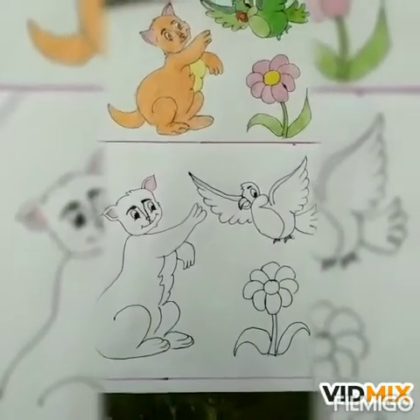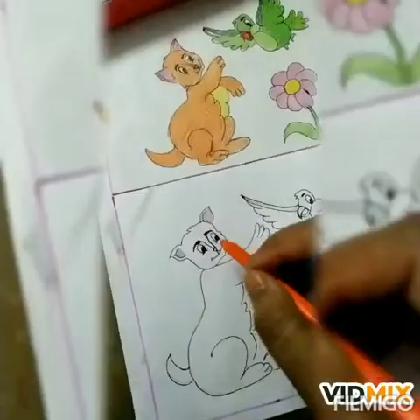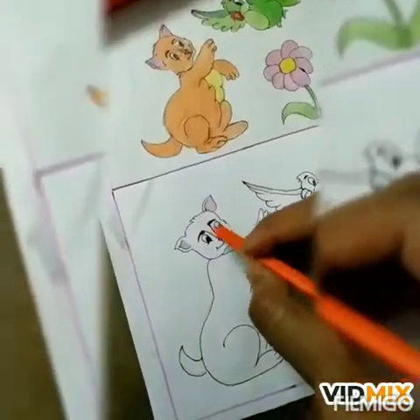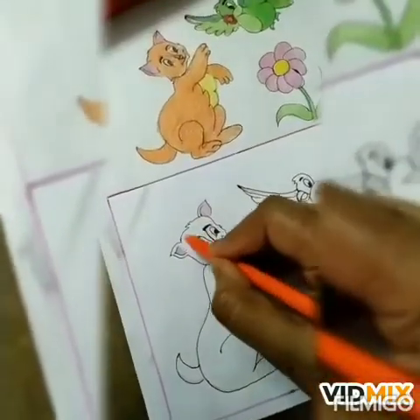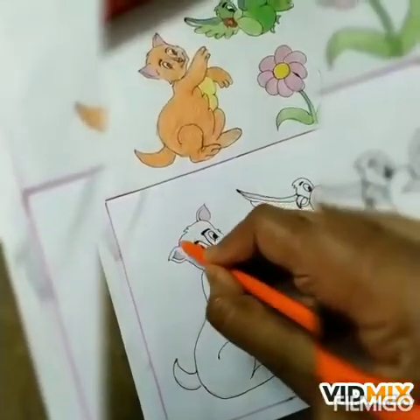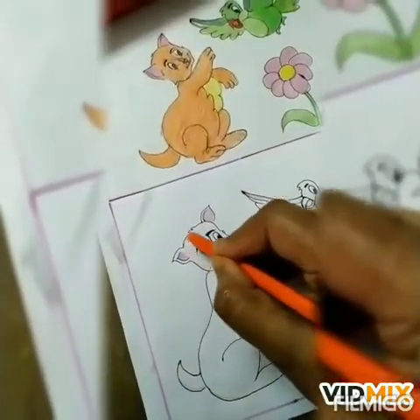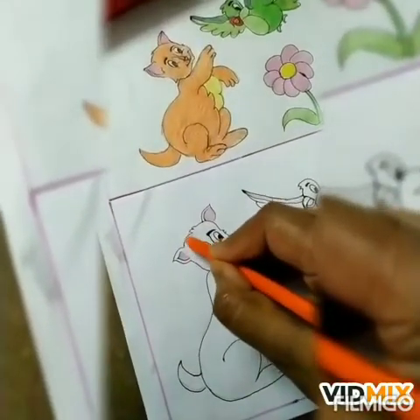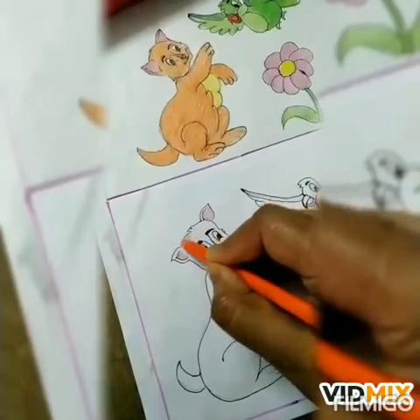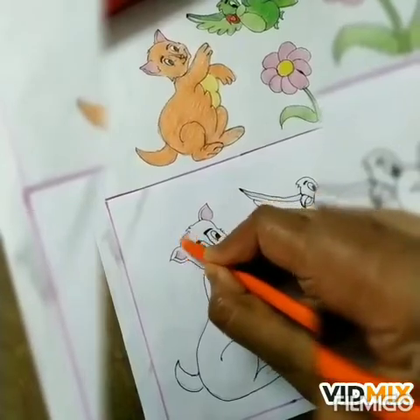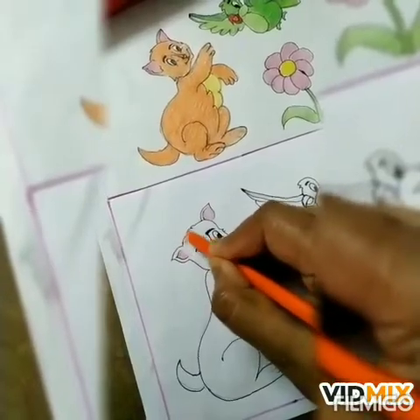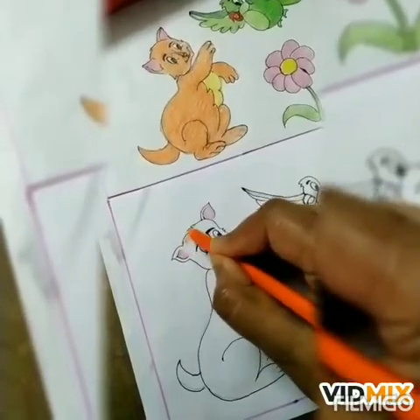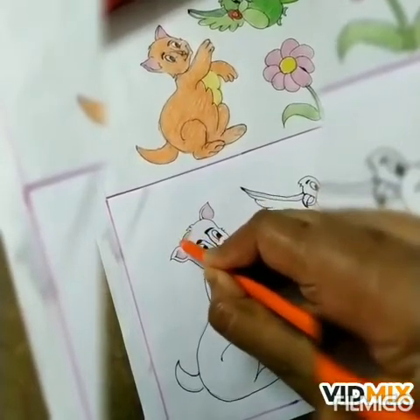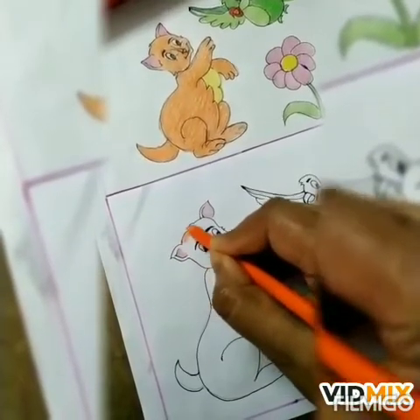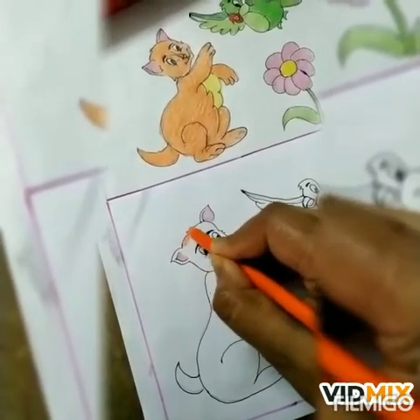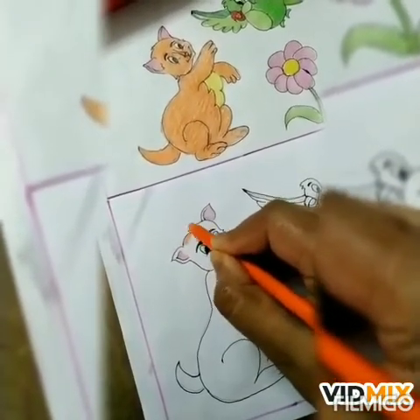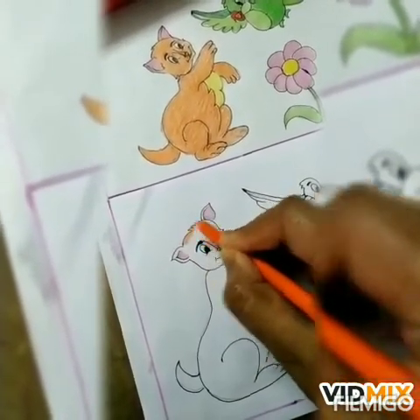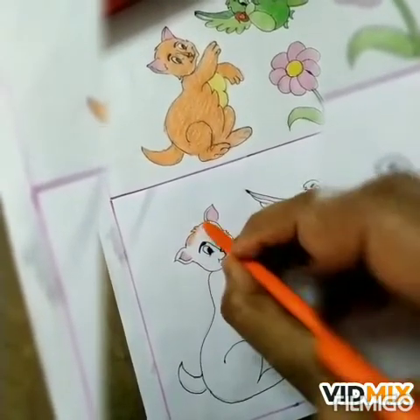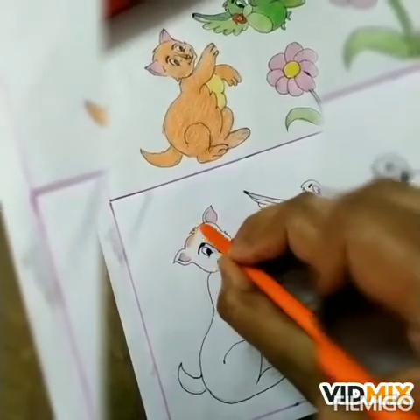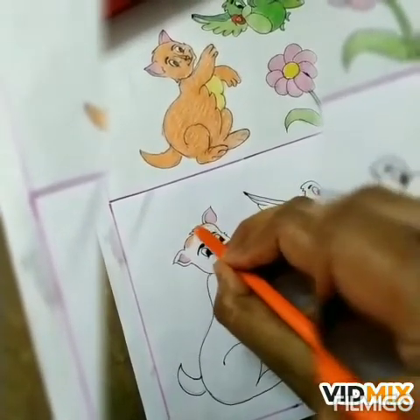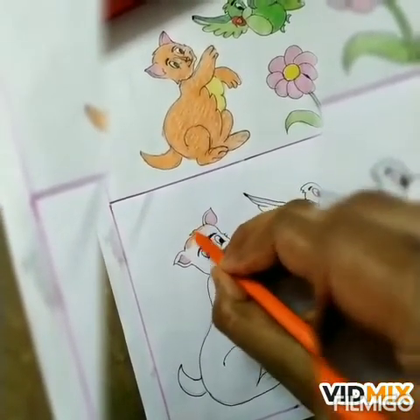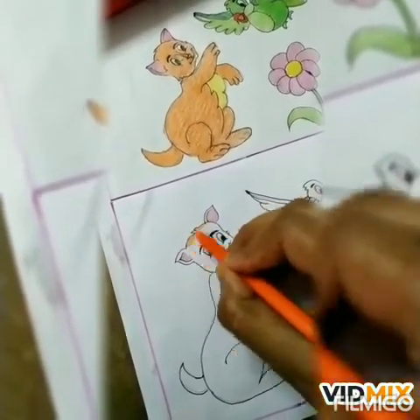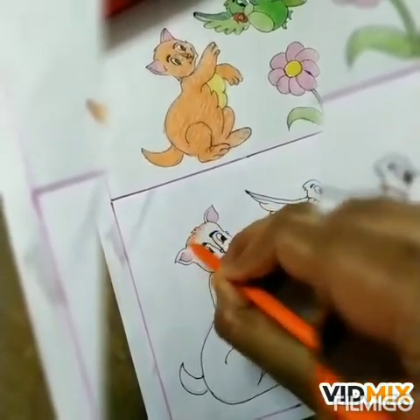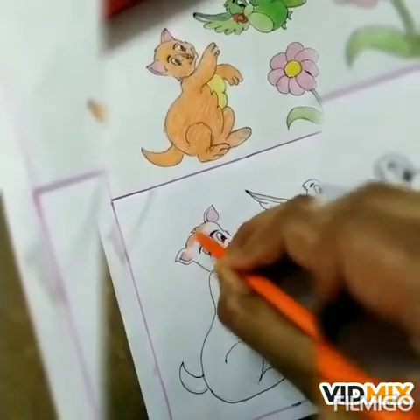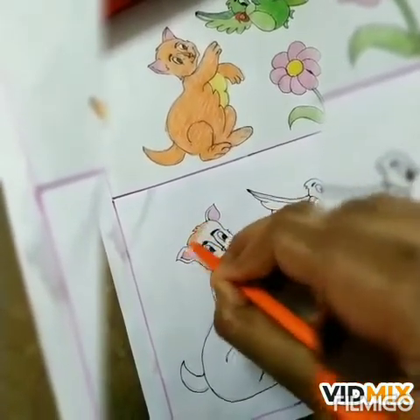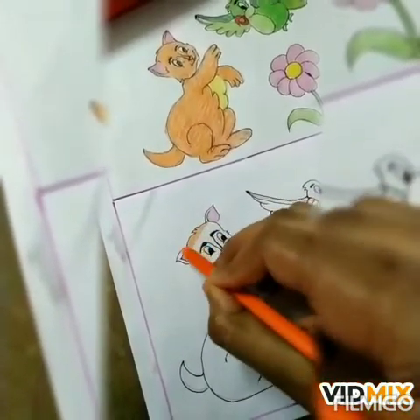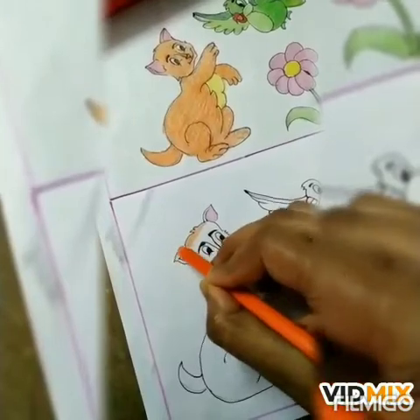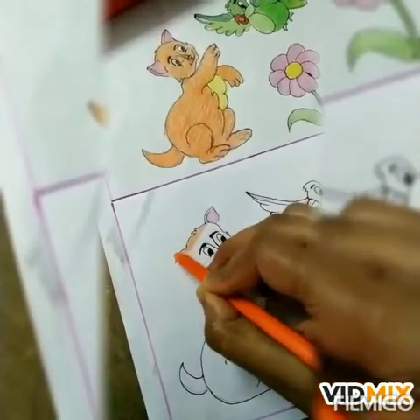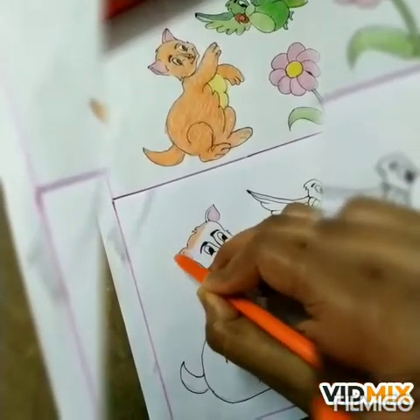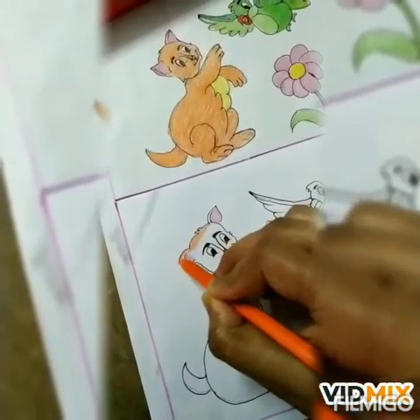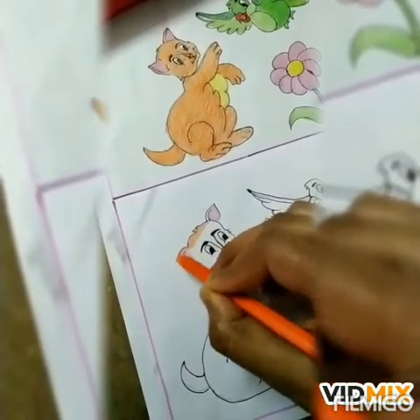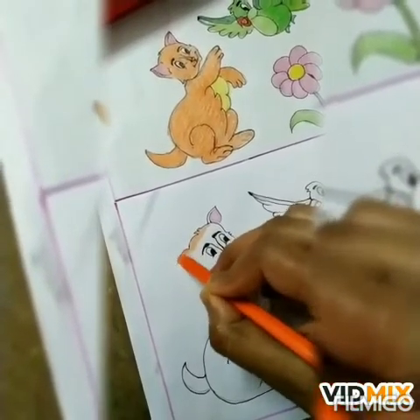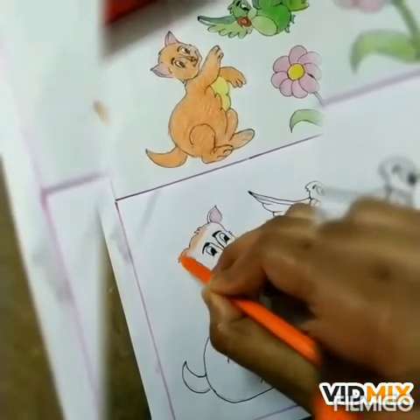So children, tell me the spelling of cat. Yes, very good. It's C-A-T, cat.